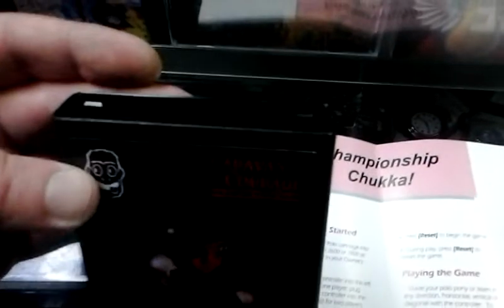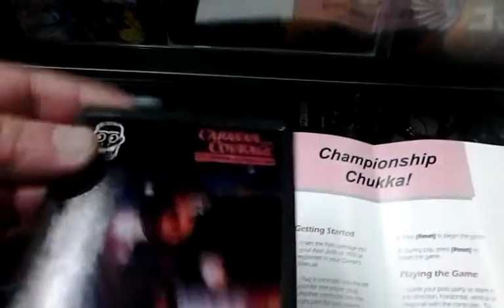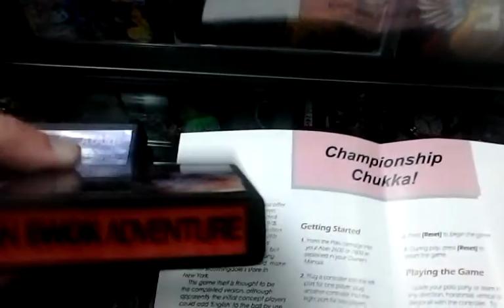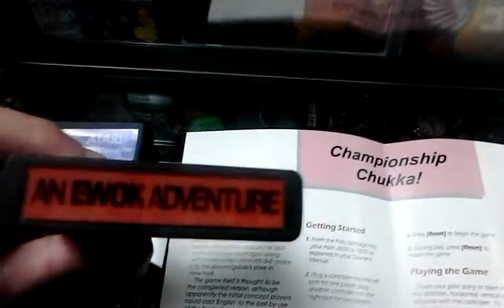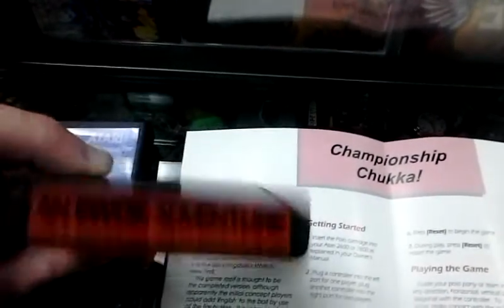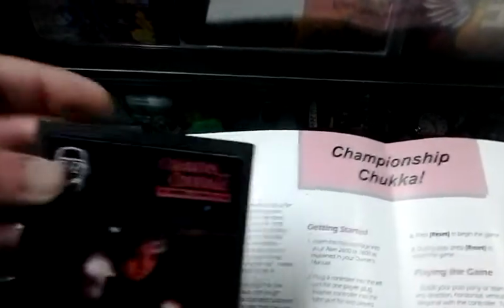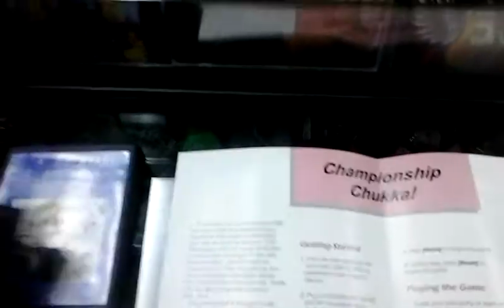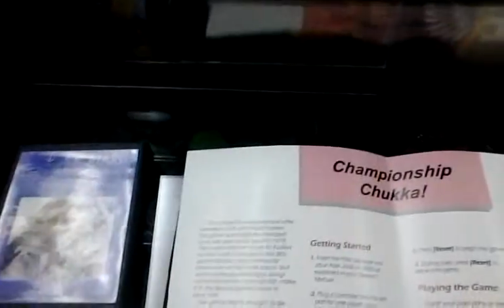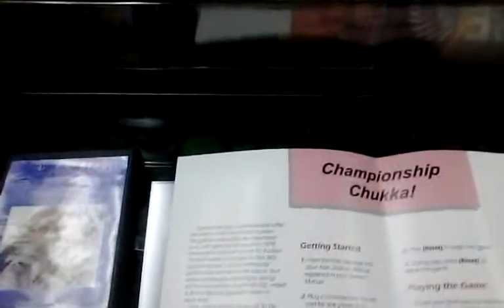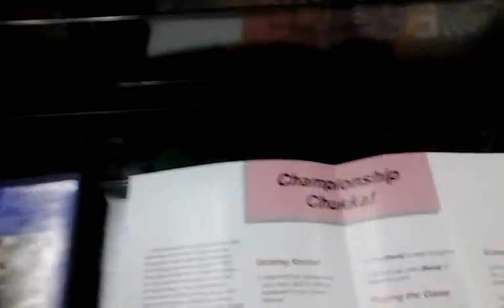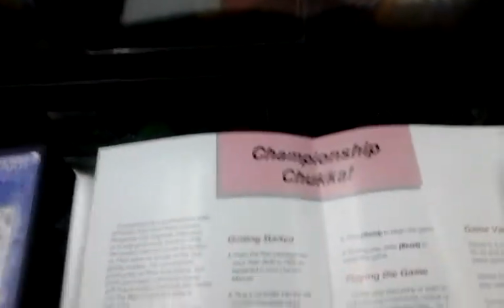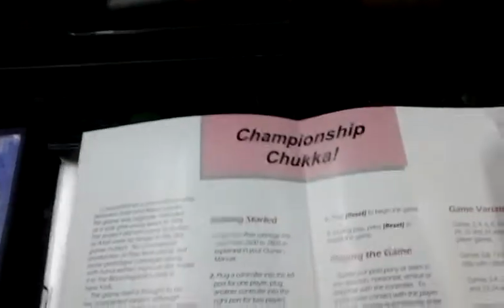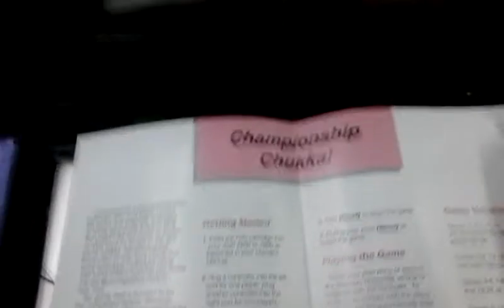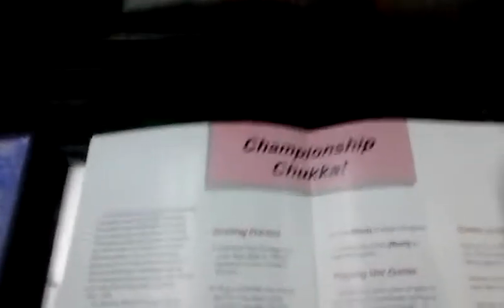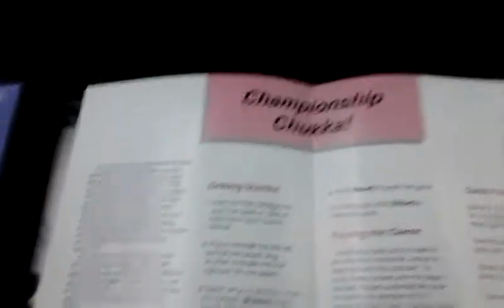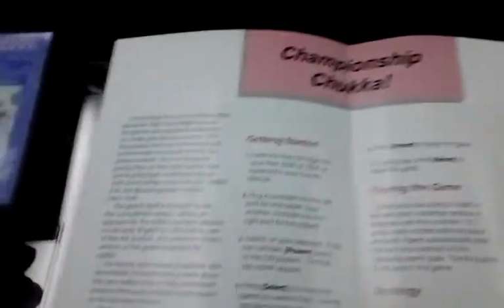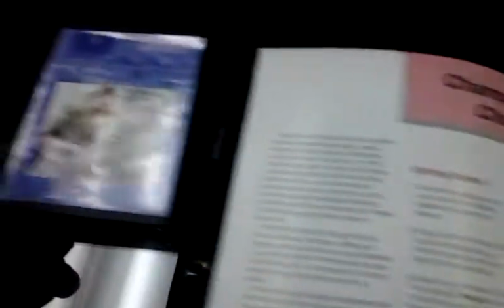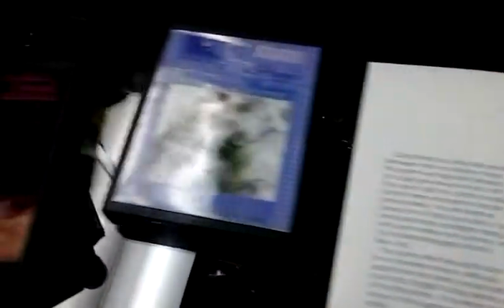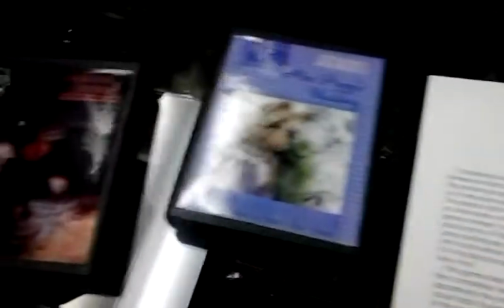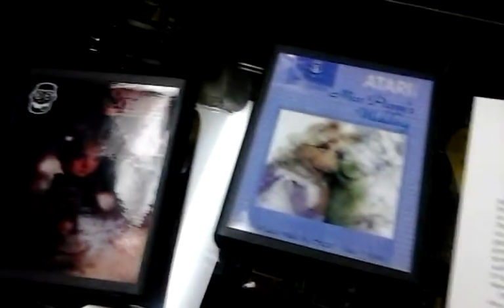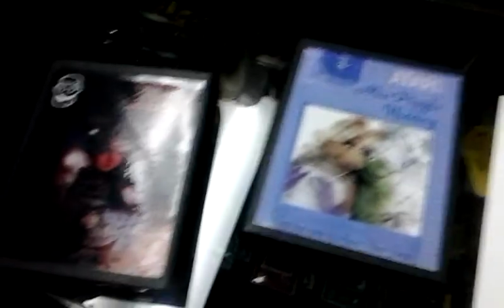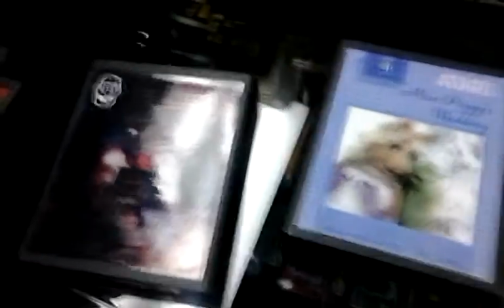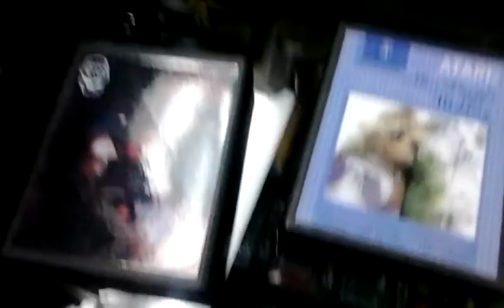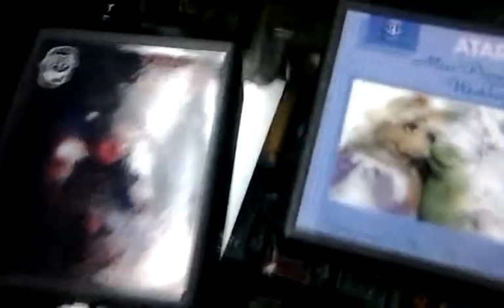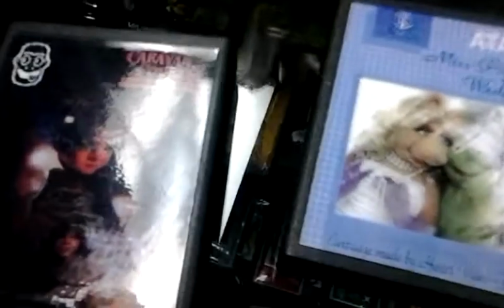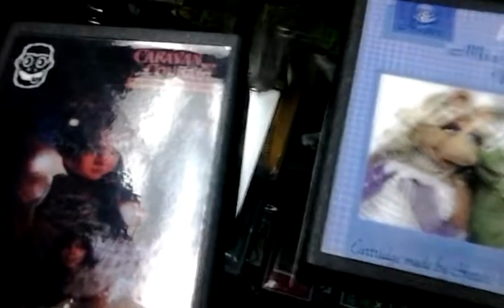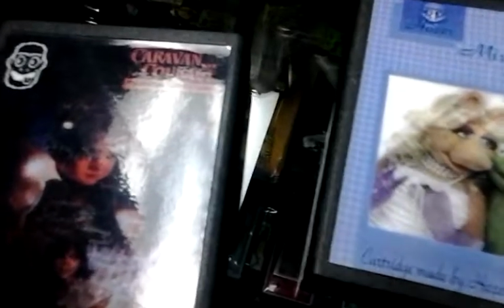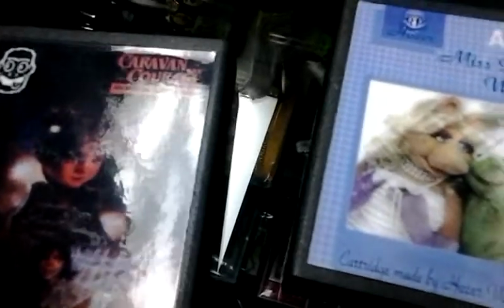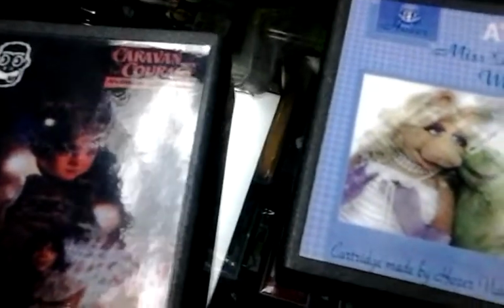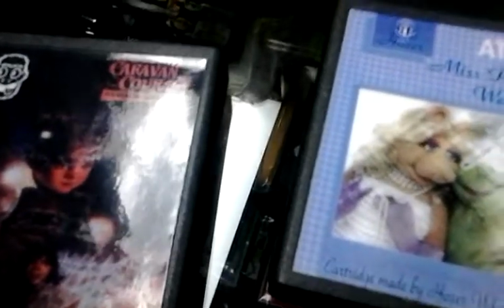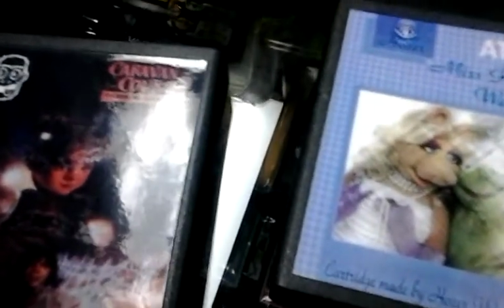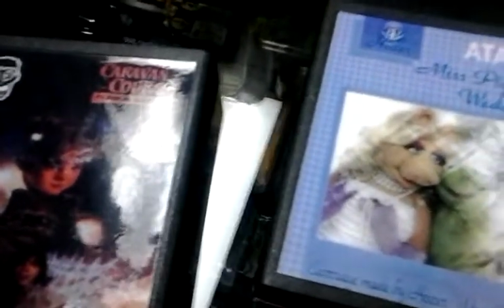Those are three prototypes — one released in 2002 at the Philly Classic 4 Gaming Expo, and two never released for the Atari 2600. This is Ultimate Music in Winchester, Virginia.